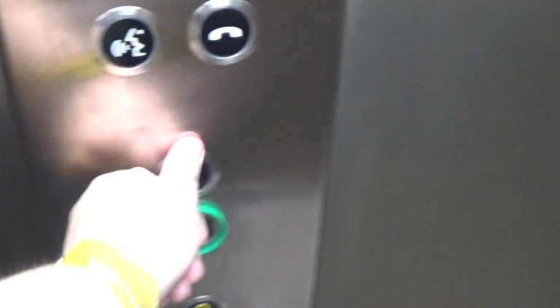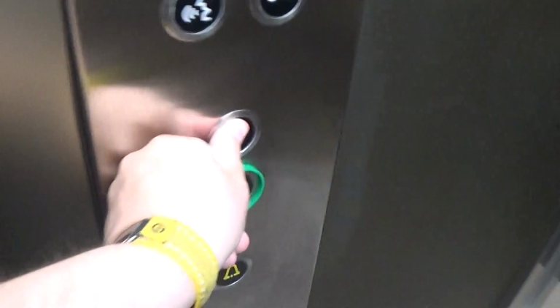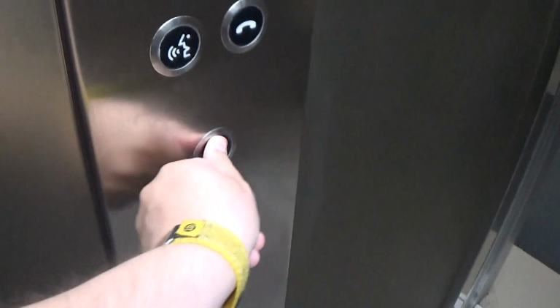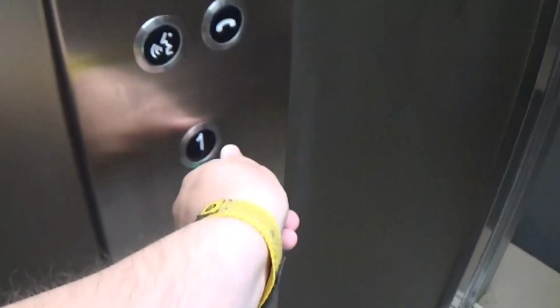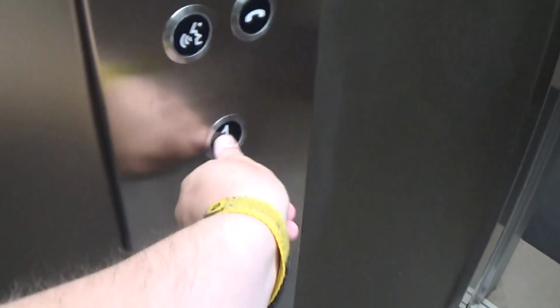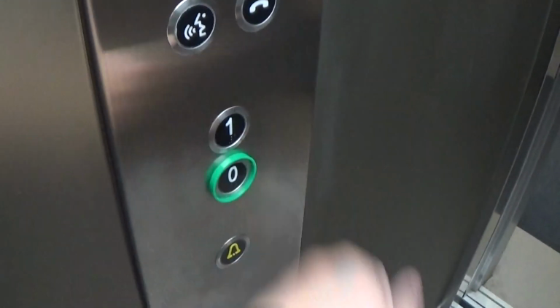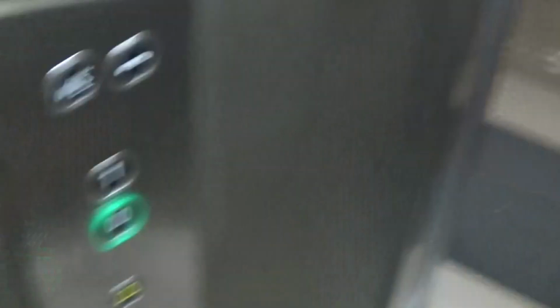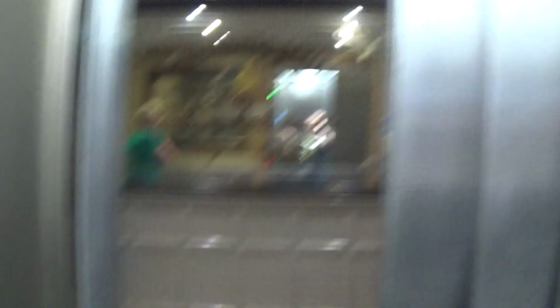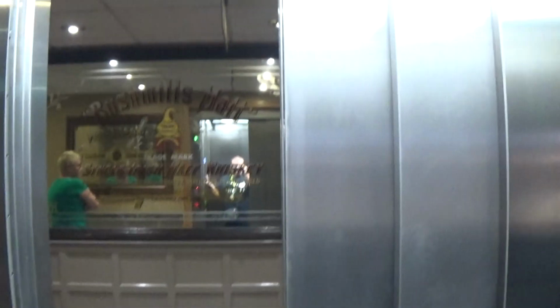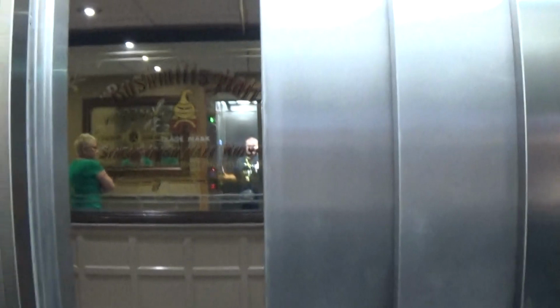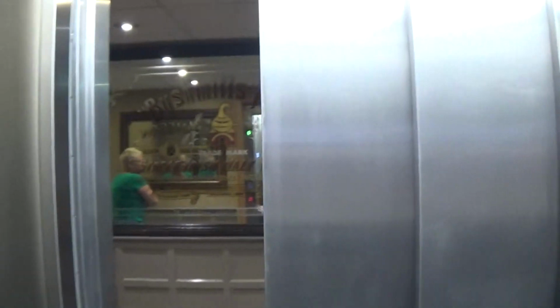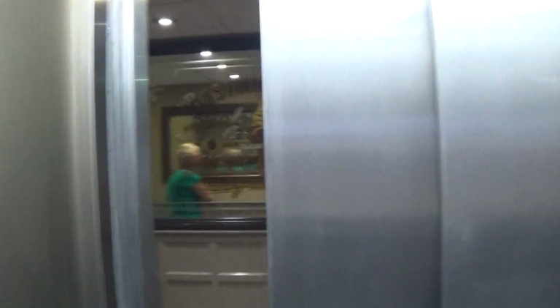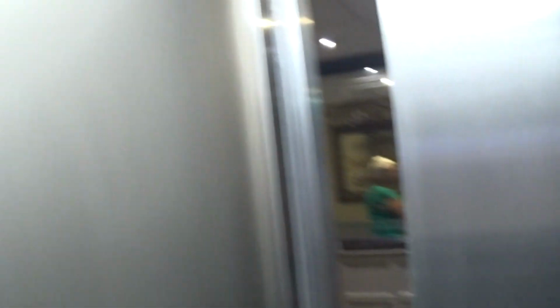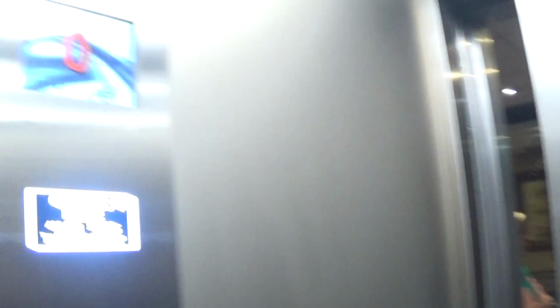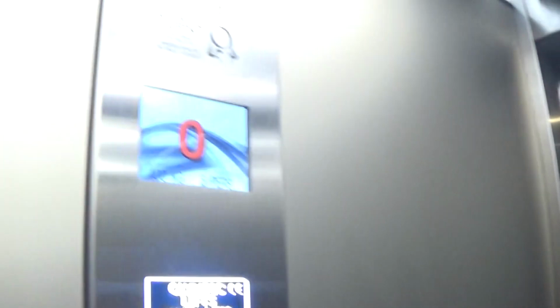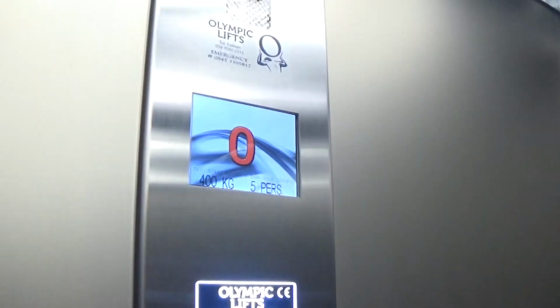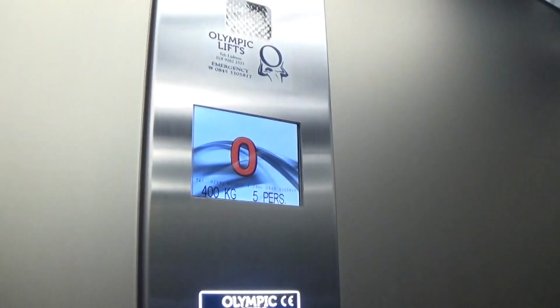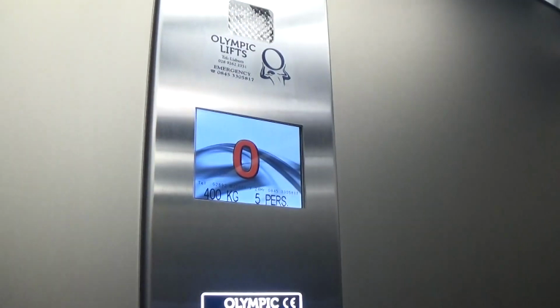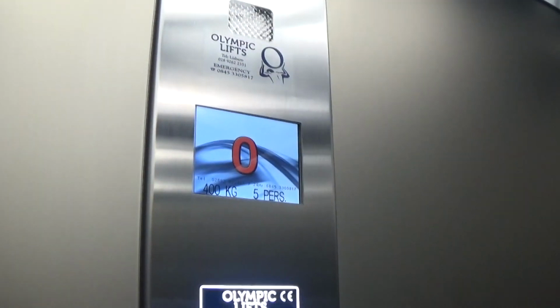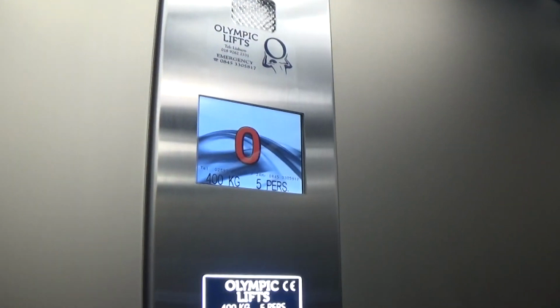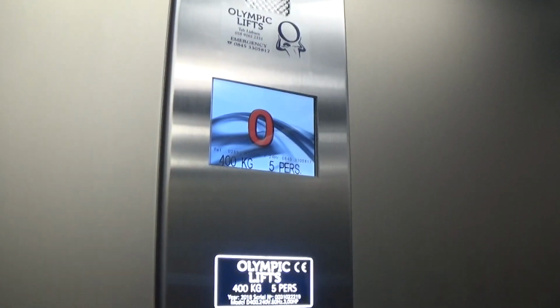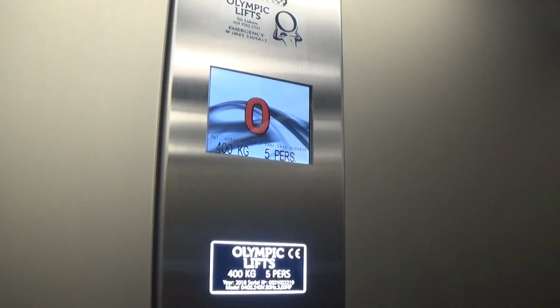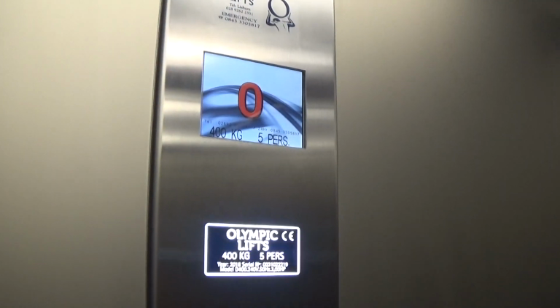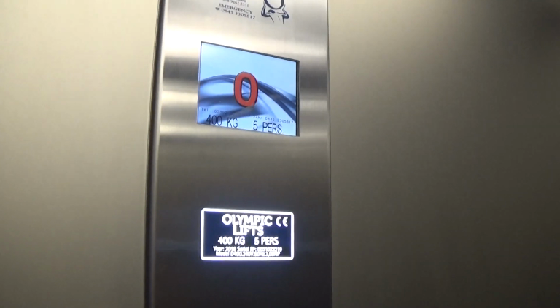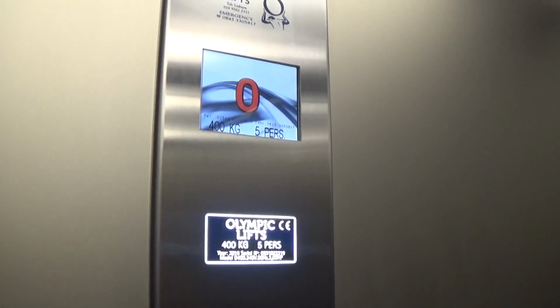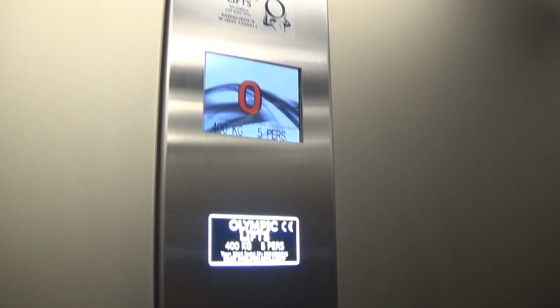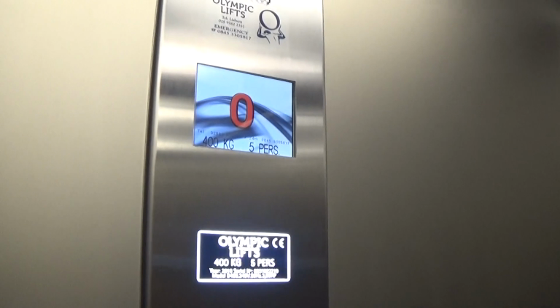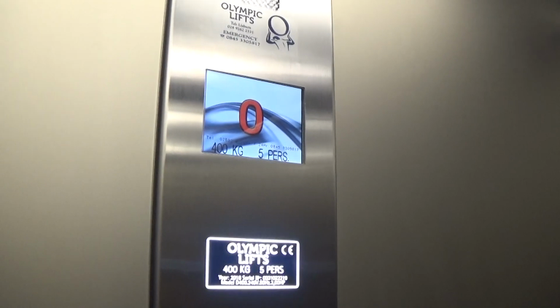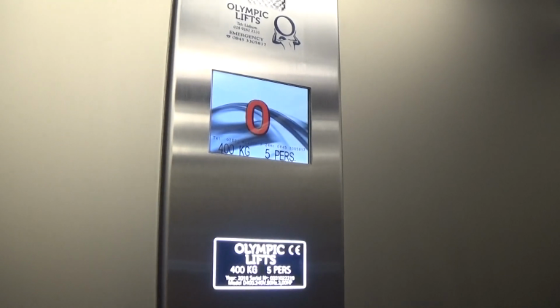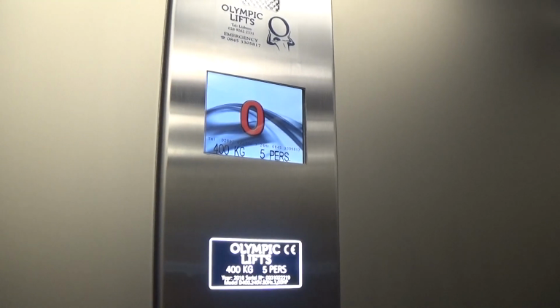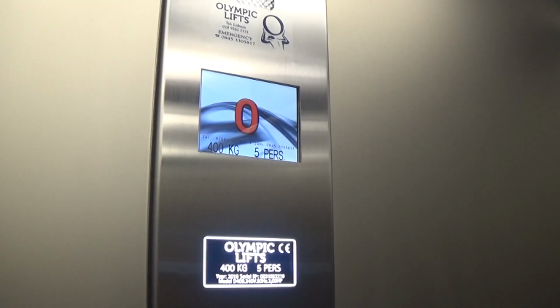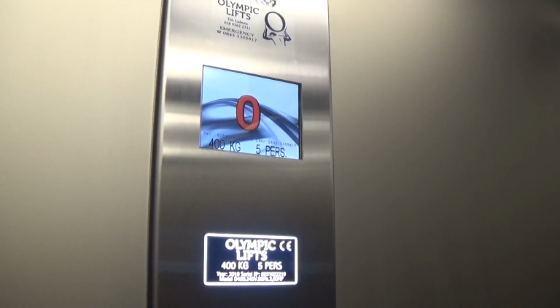Let's go up to one. Capacity is 400 kilos, five persons, built in 2018. Life's going up. Four years ago.